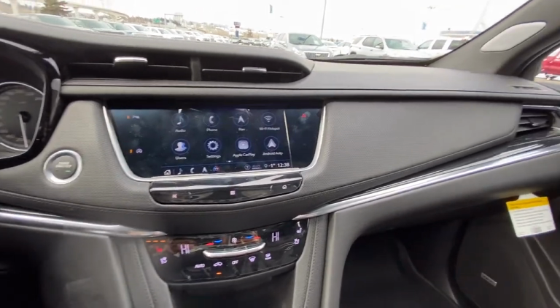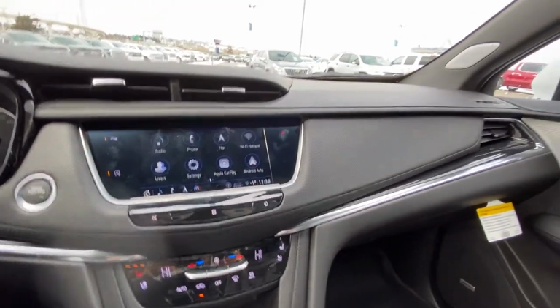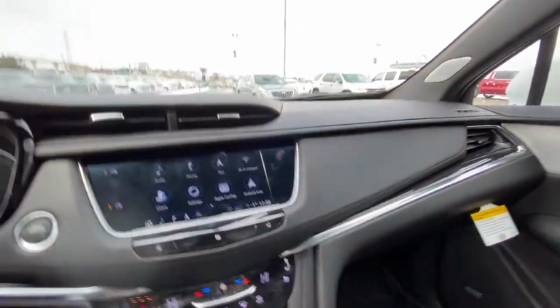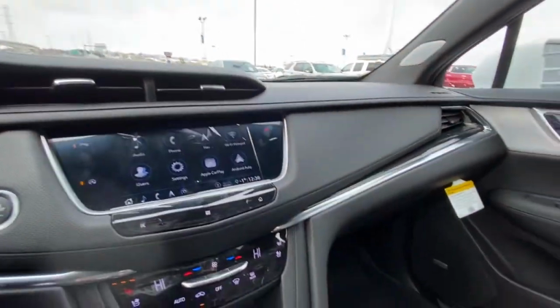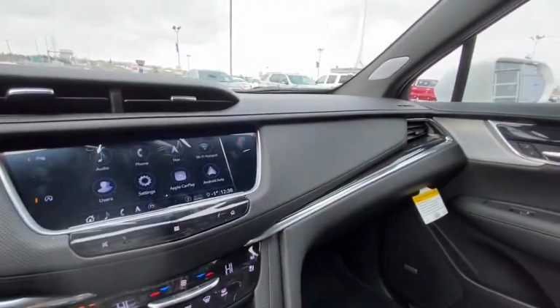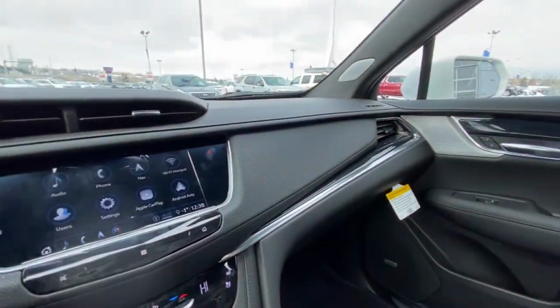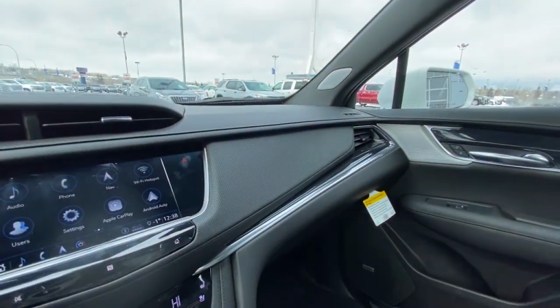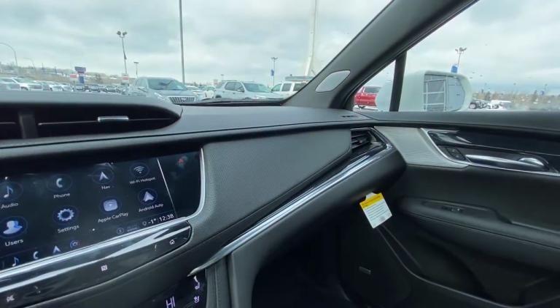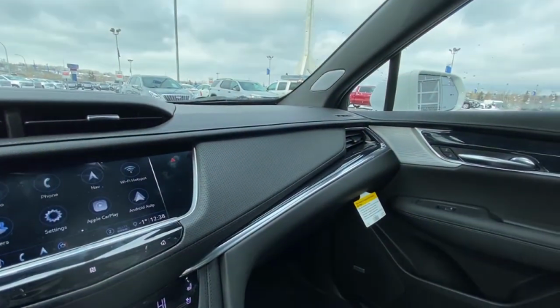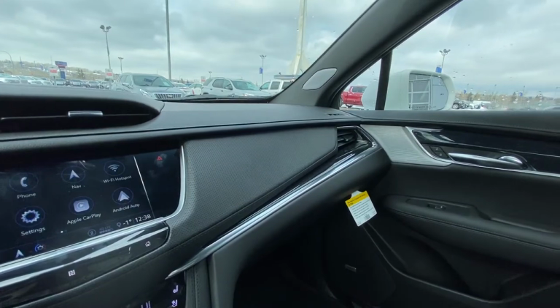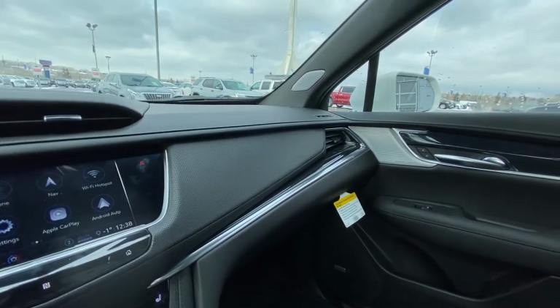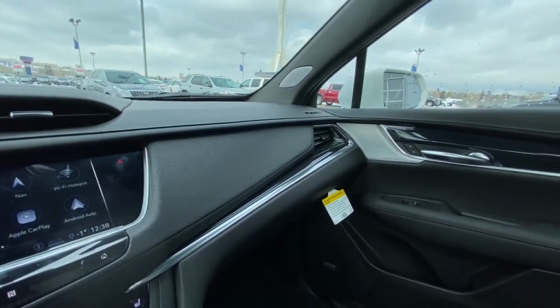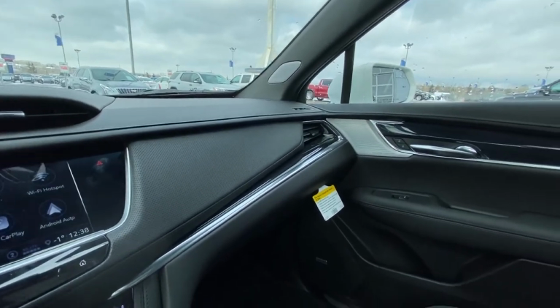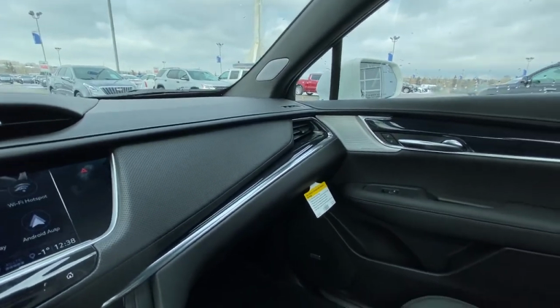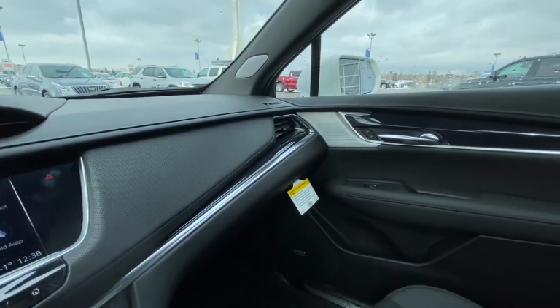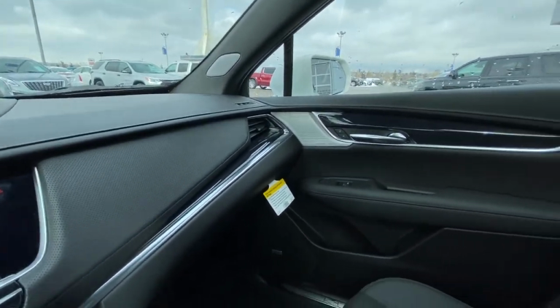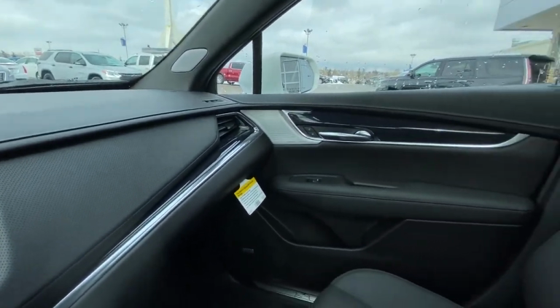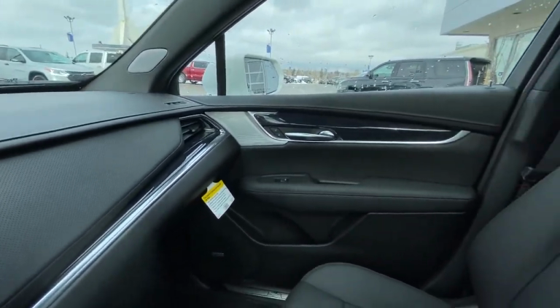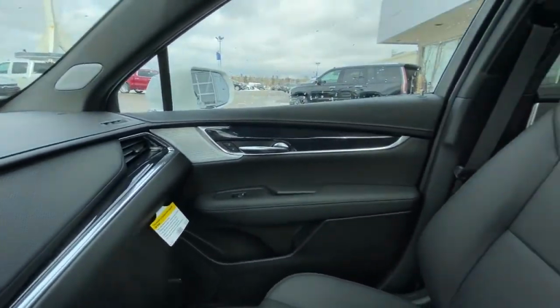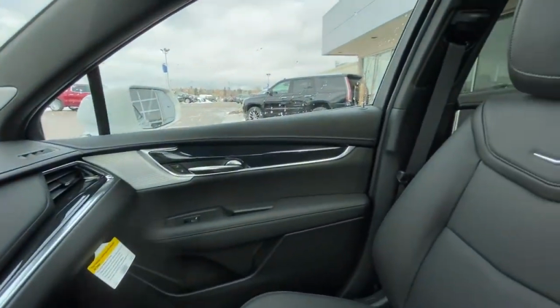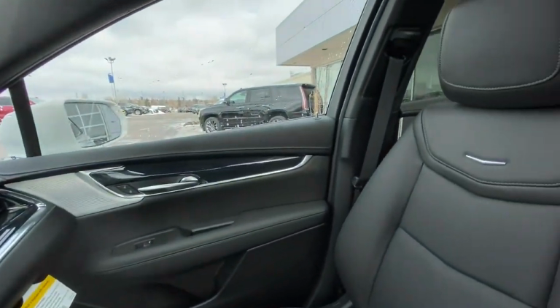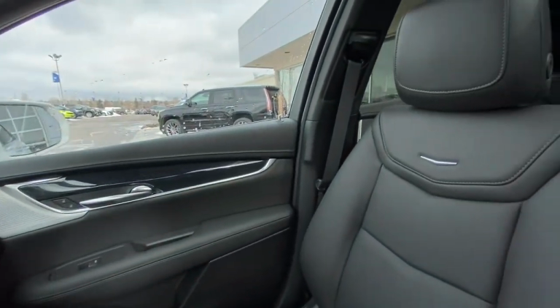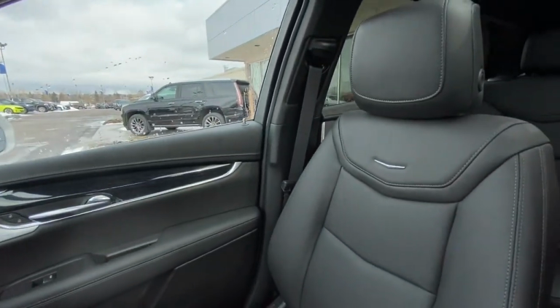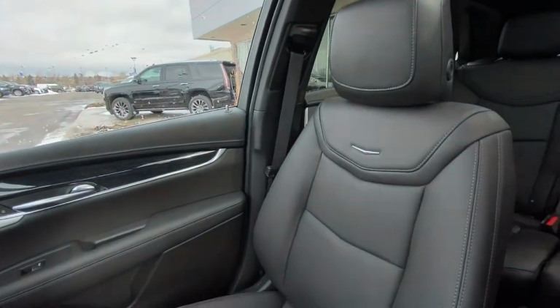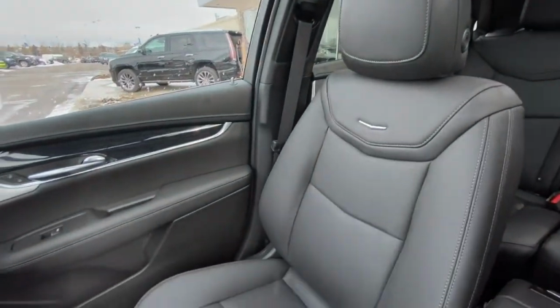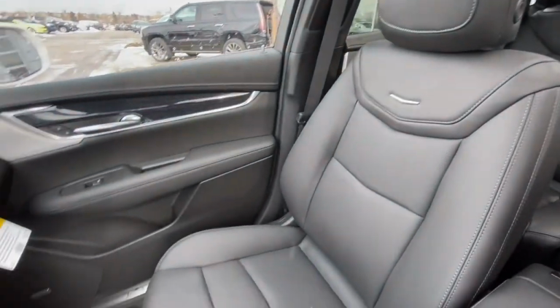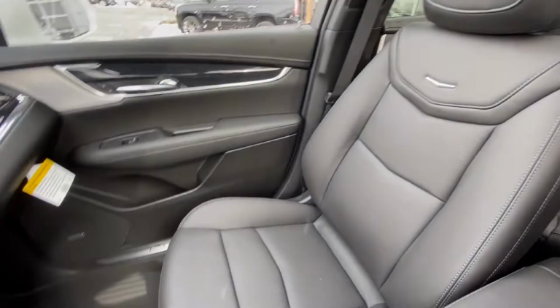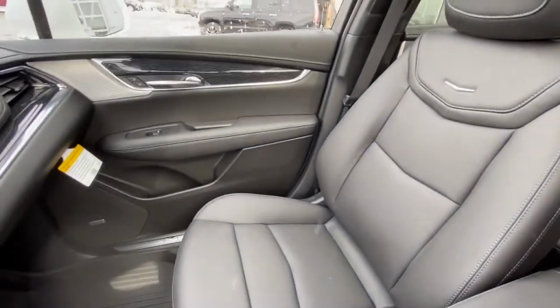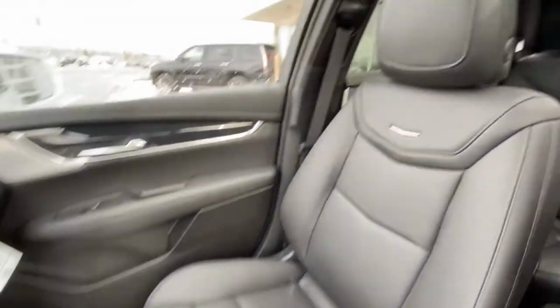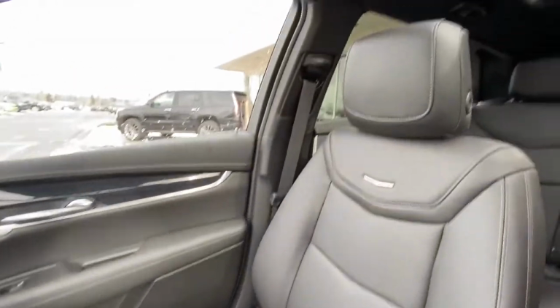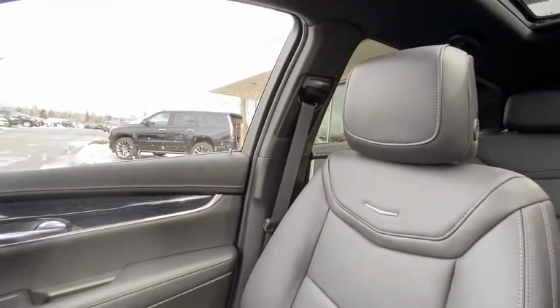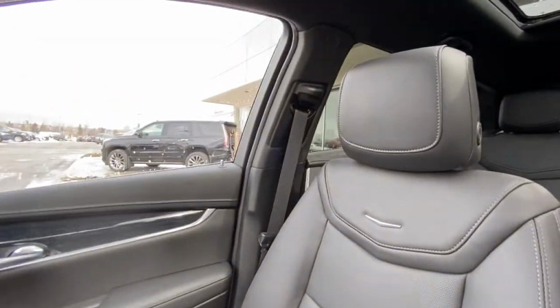Beautiful jet-black leather interior. You can see the wood trim pieces carried throughout, and the beautiful leather-heated and ventilated Cadillac seats.